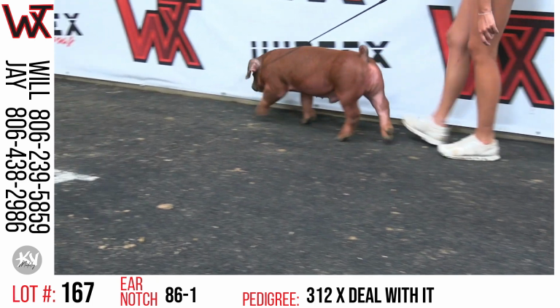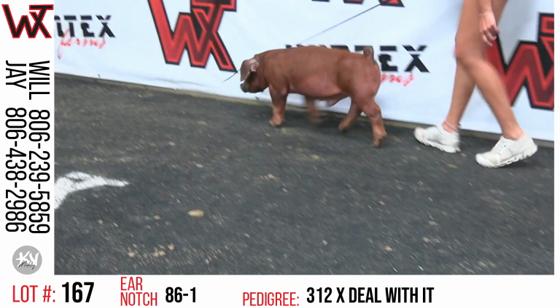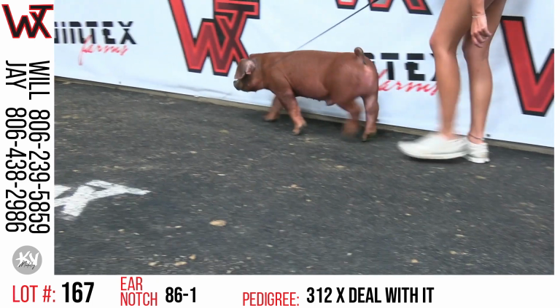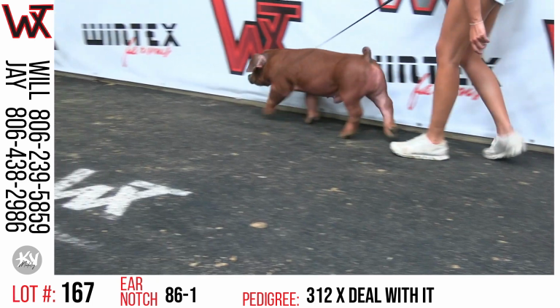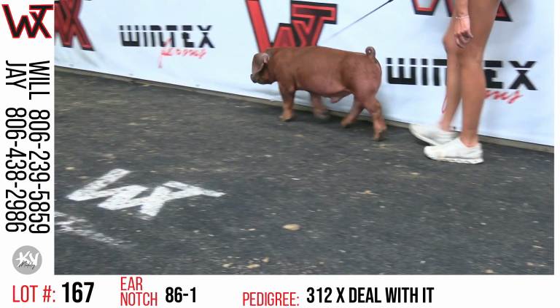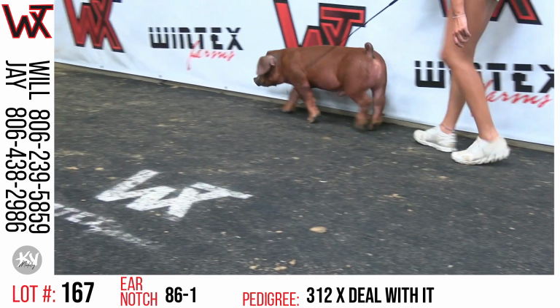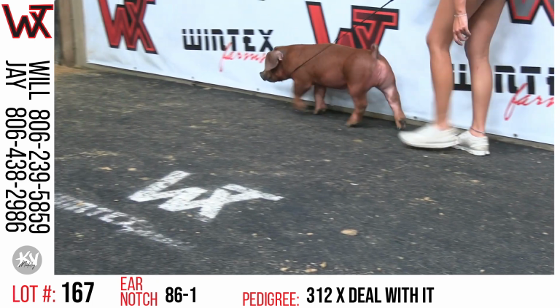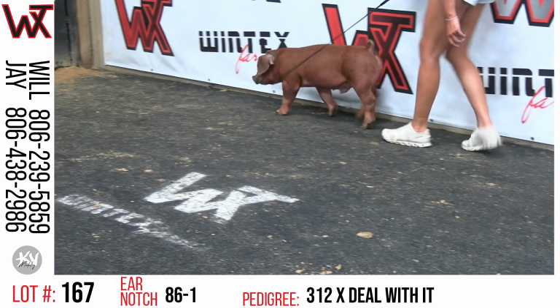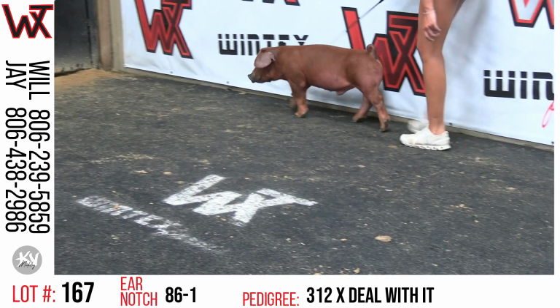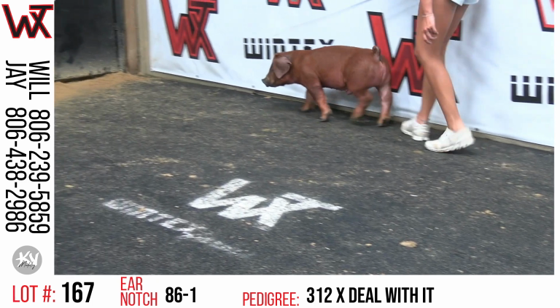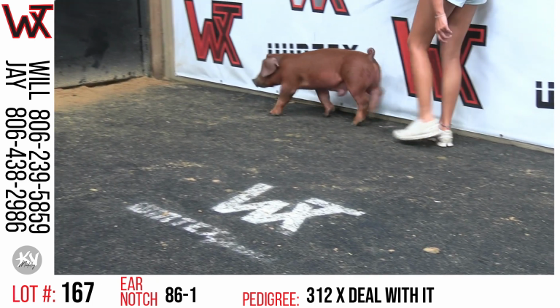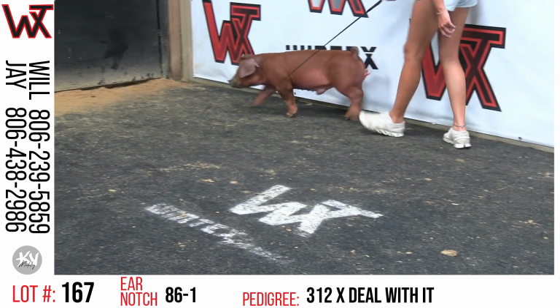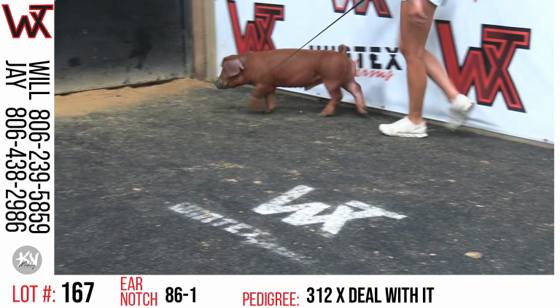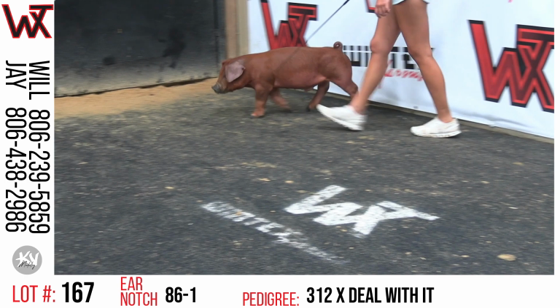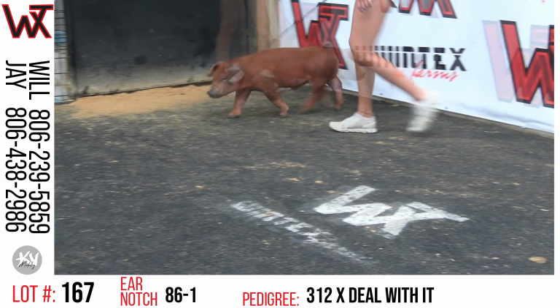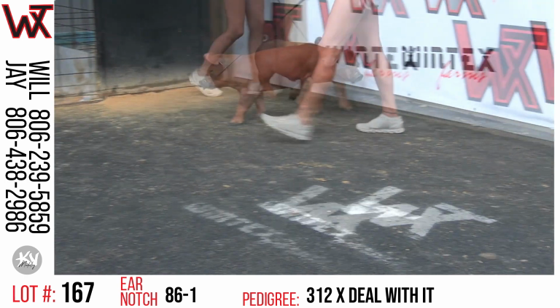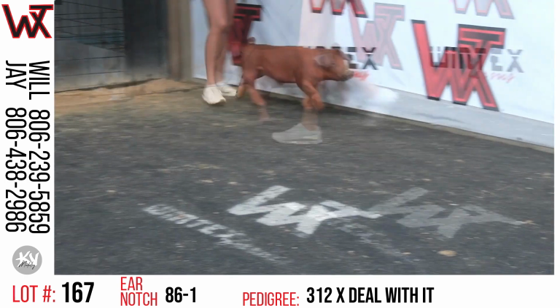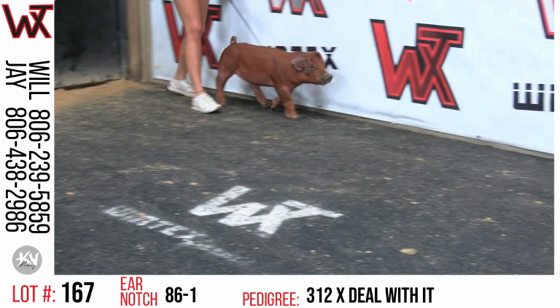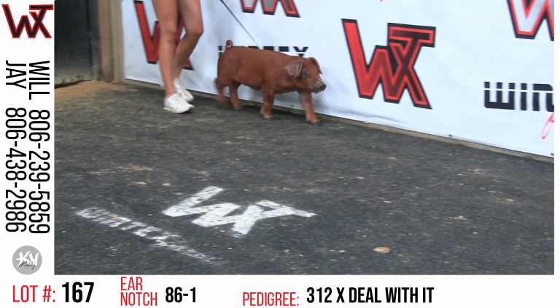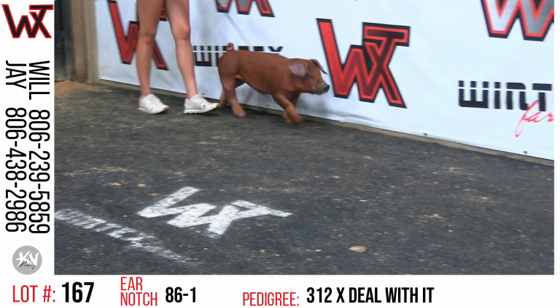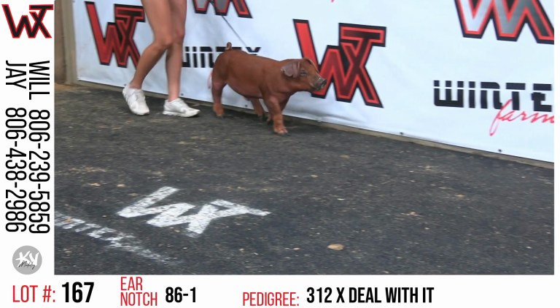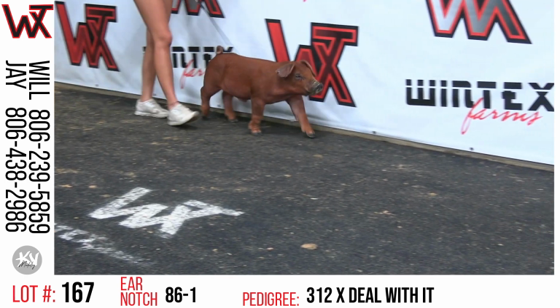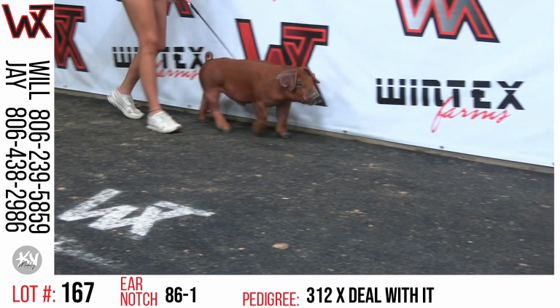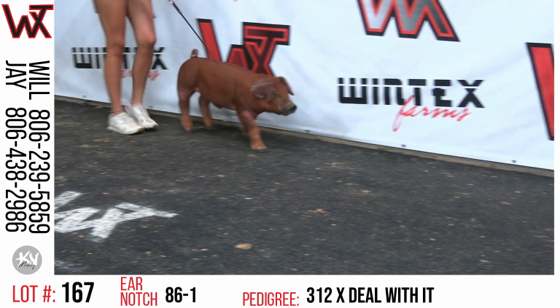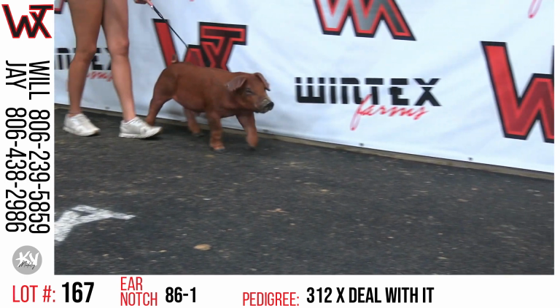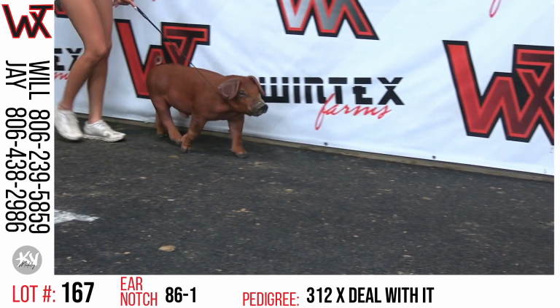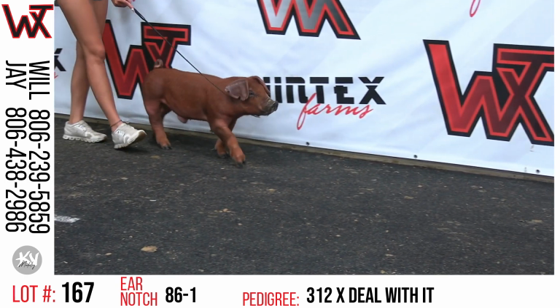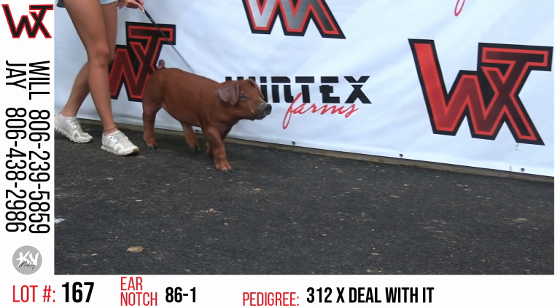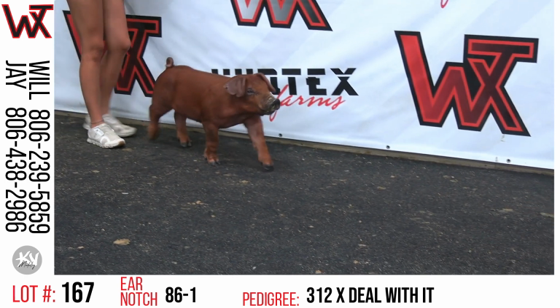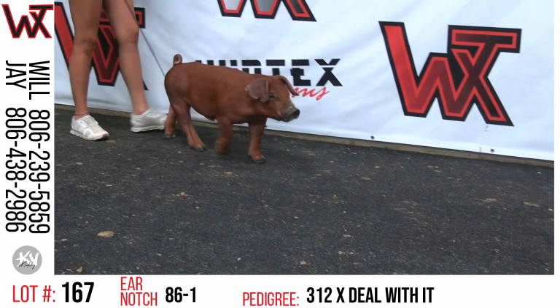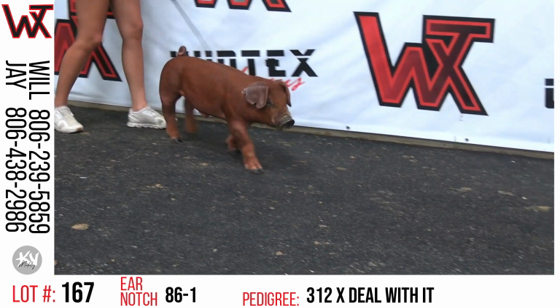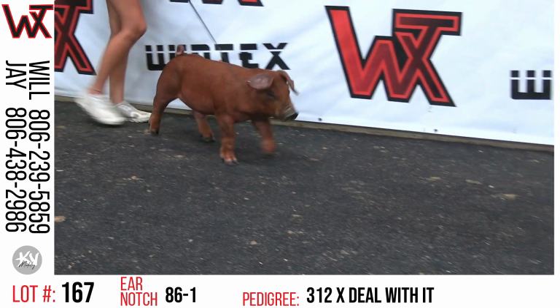Like I said, 312 bred back to Green Bottles' litter mate sister at 260-26 sow. So, 86-1, lot 167.